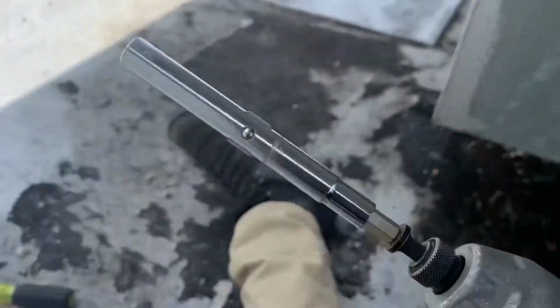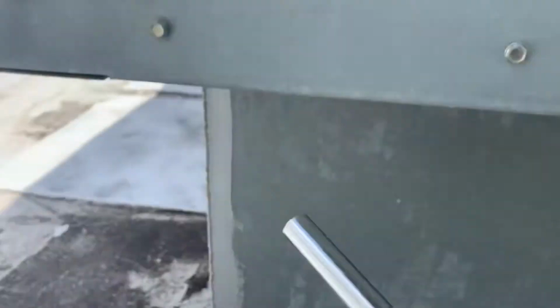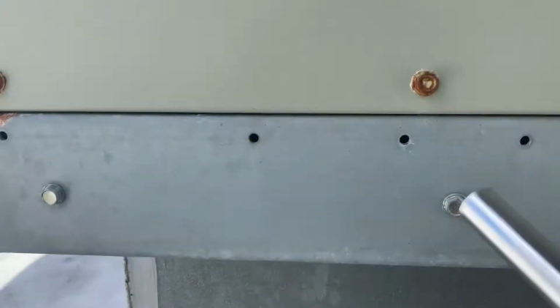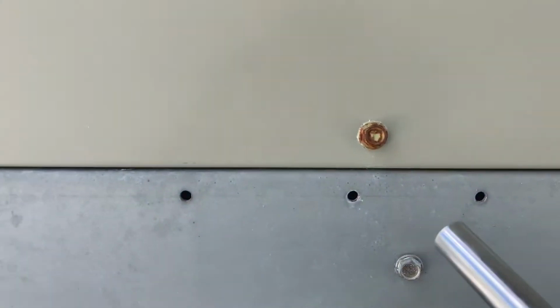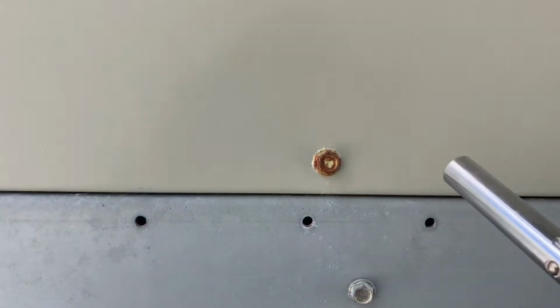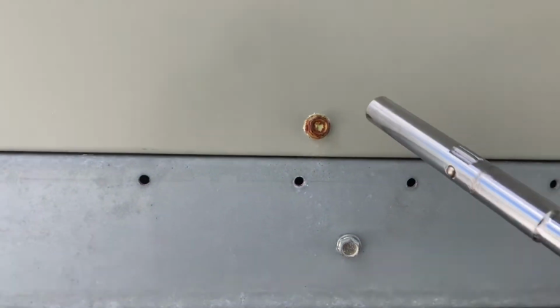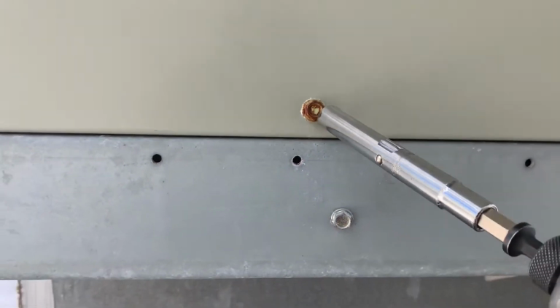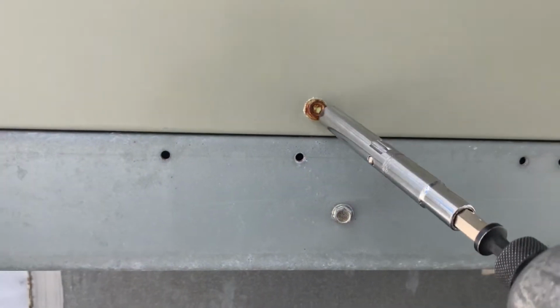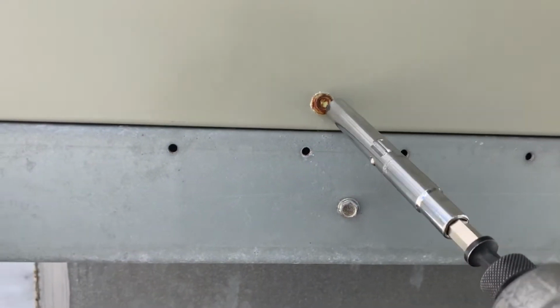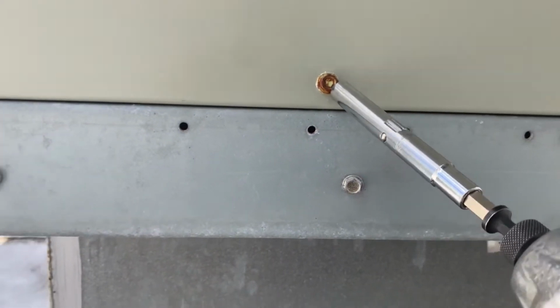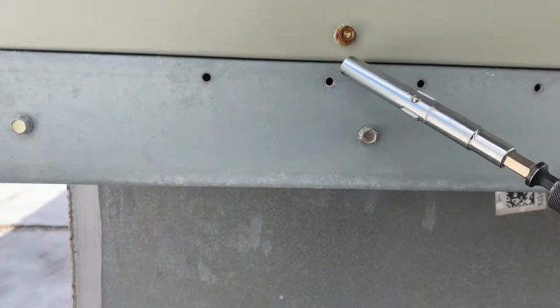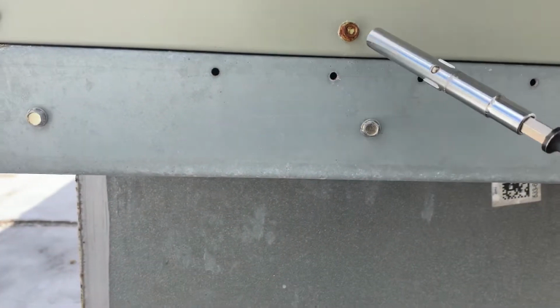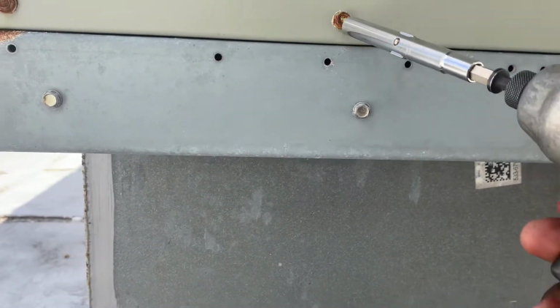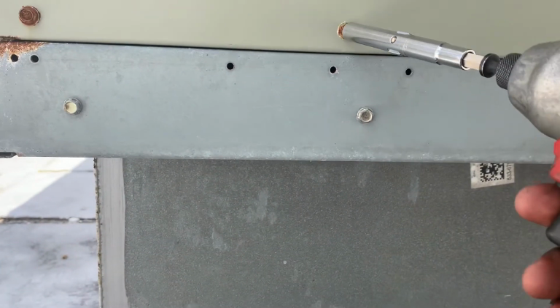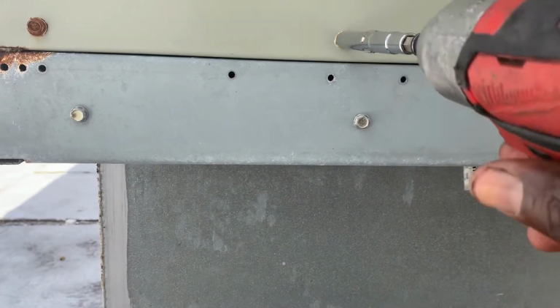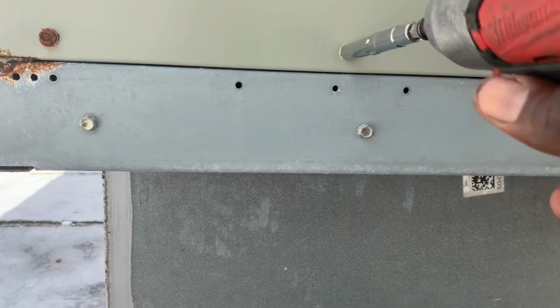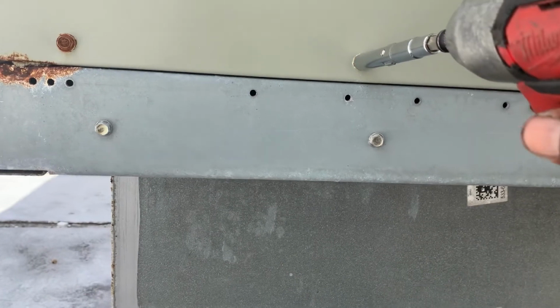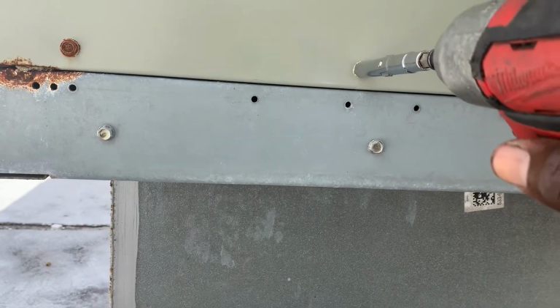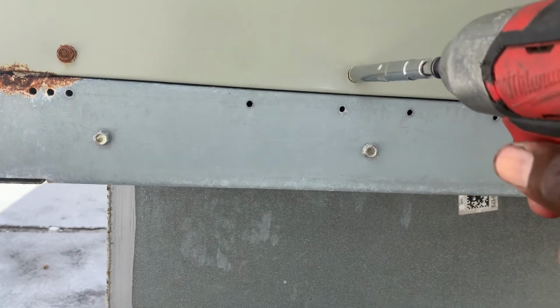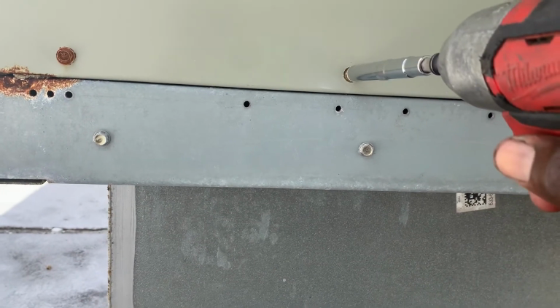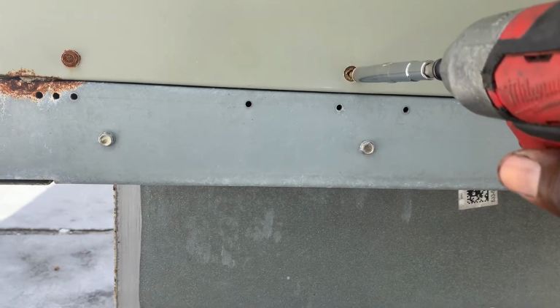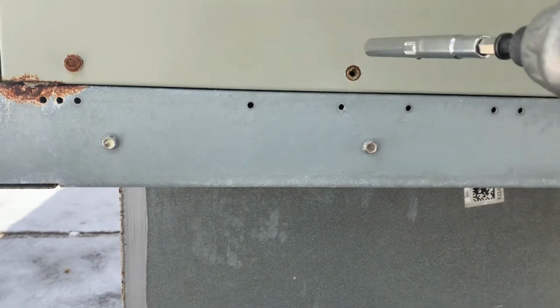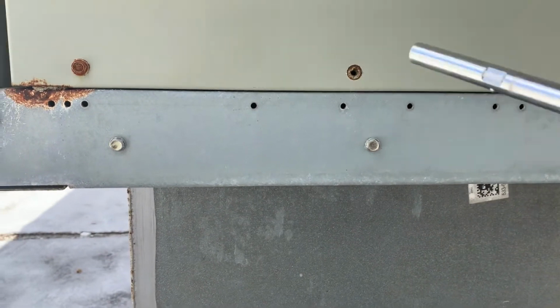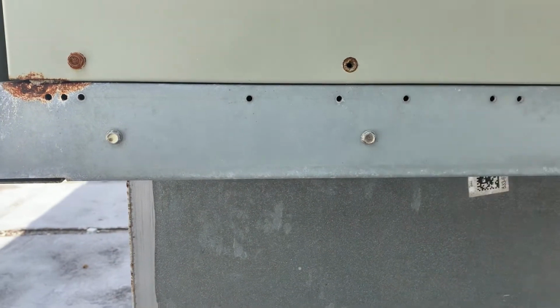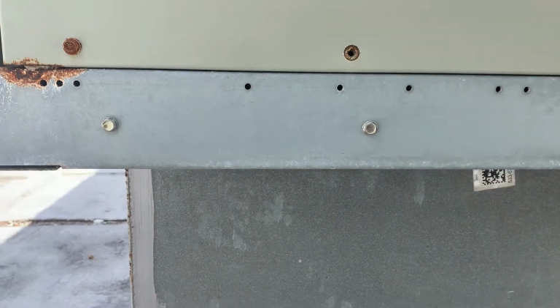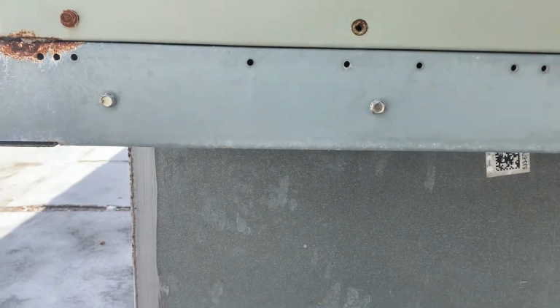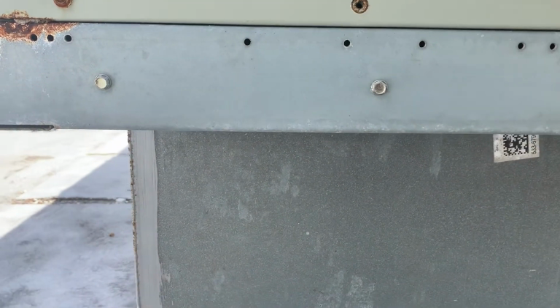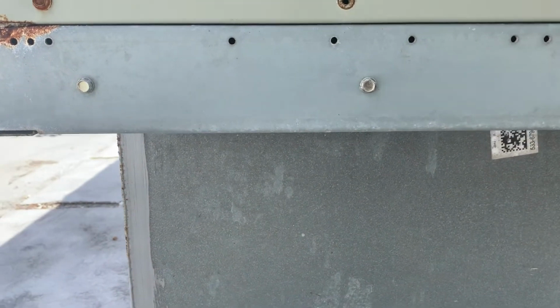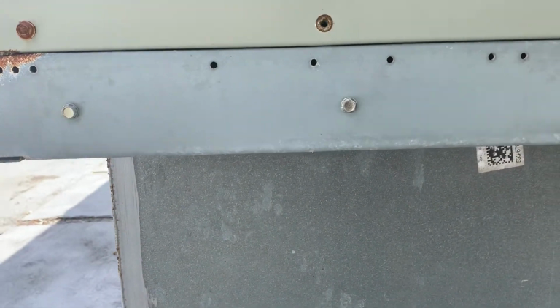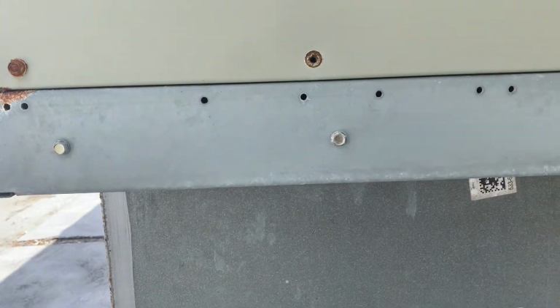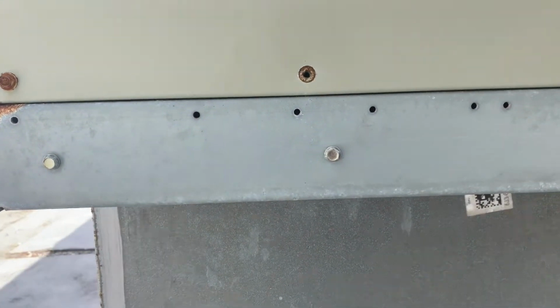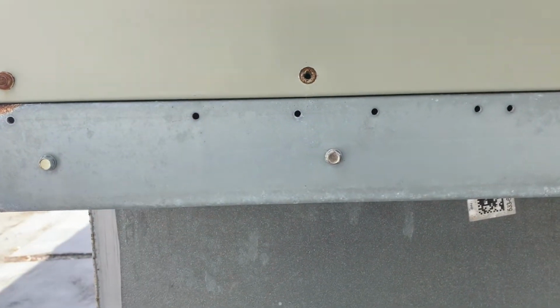Say for instance you got this screw here to remove which is 3/8. Works like a charm.